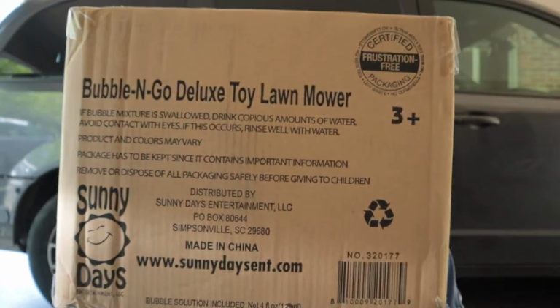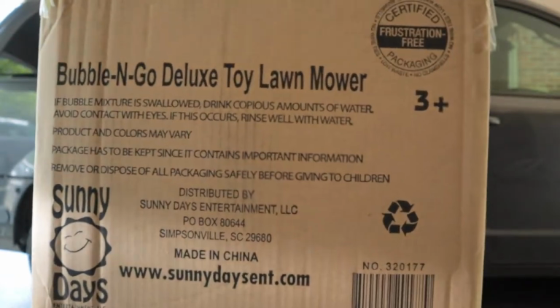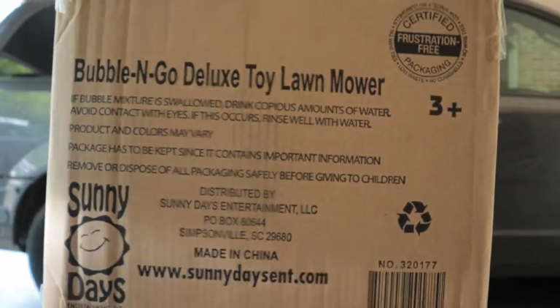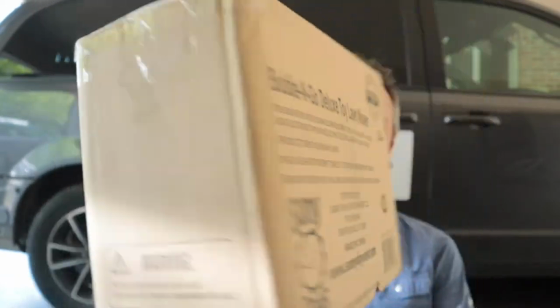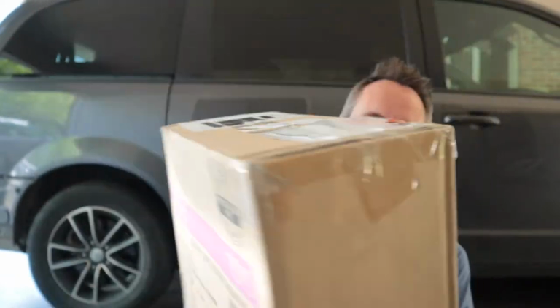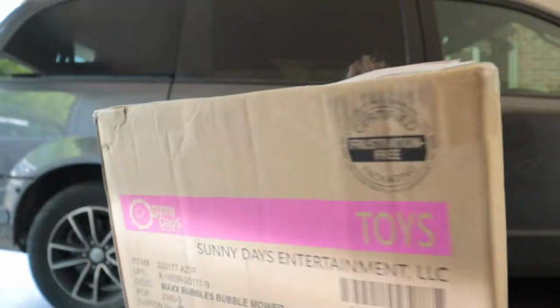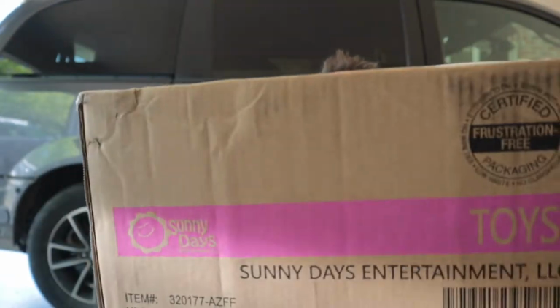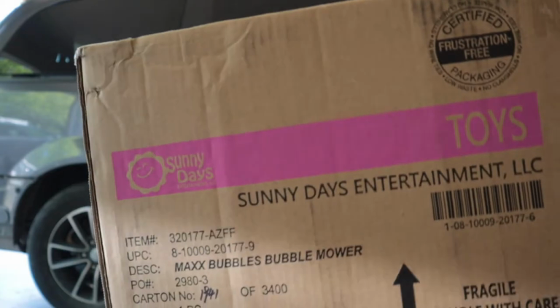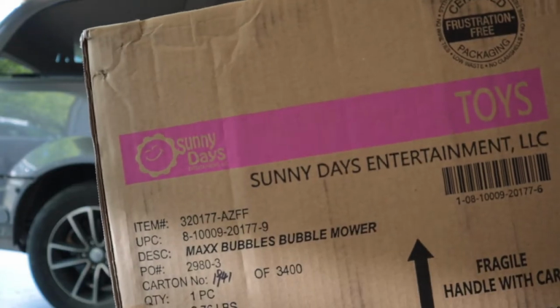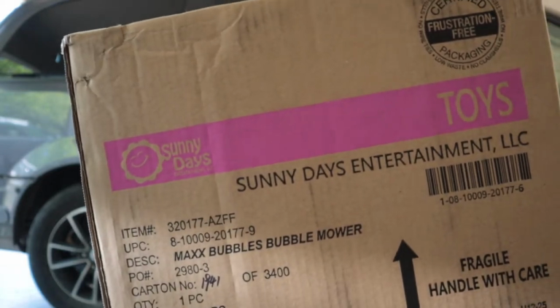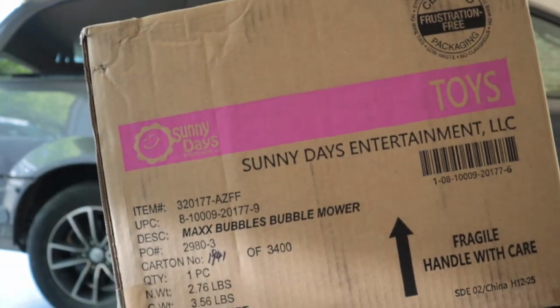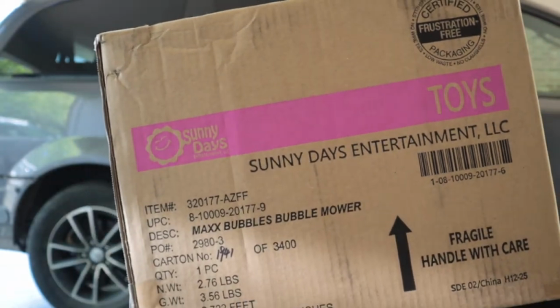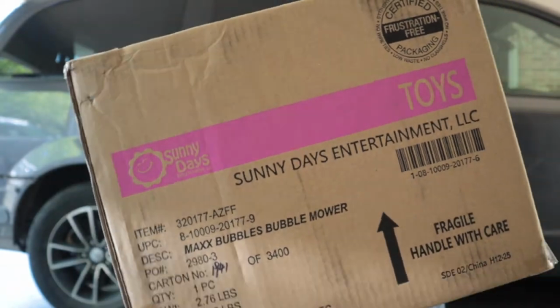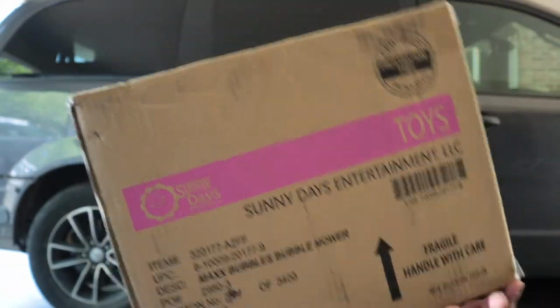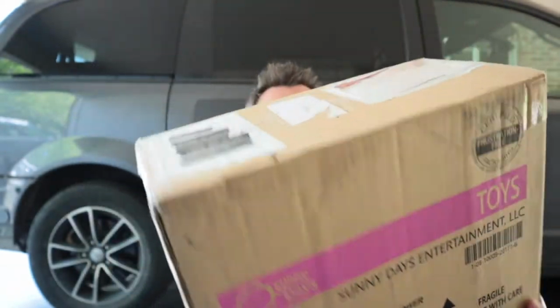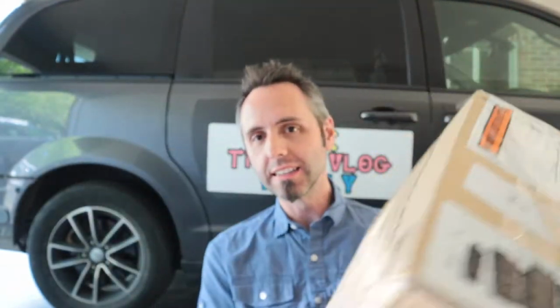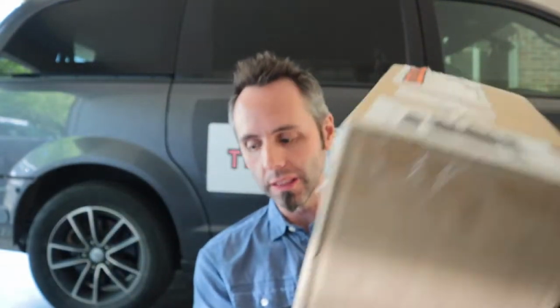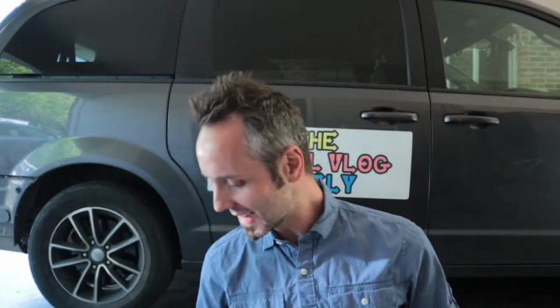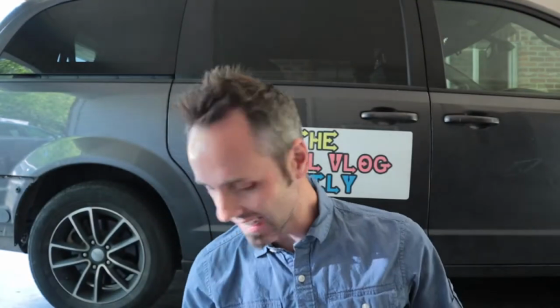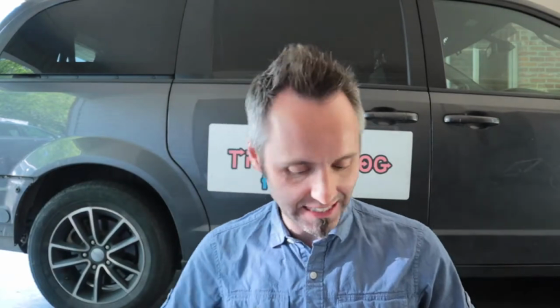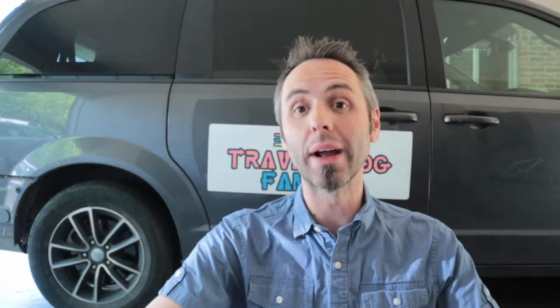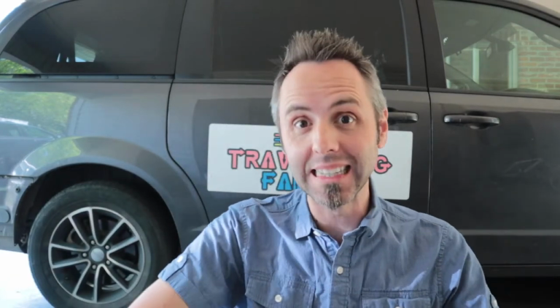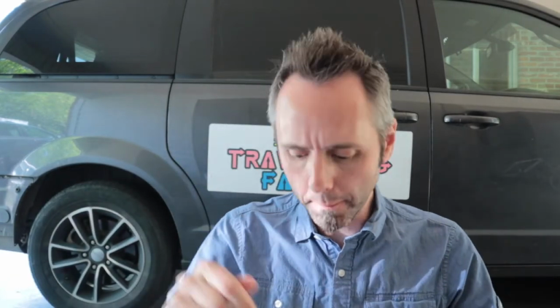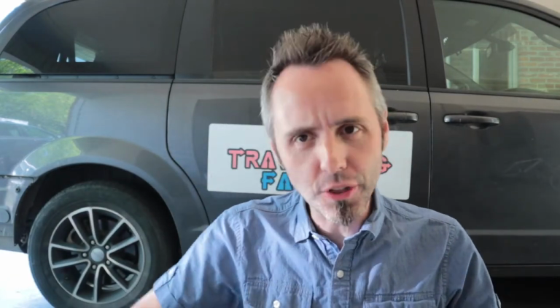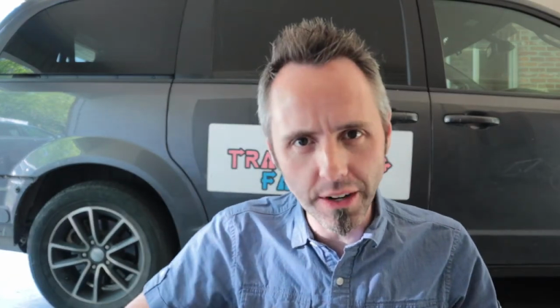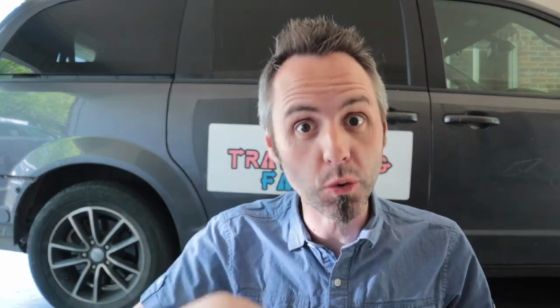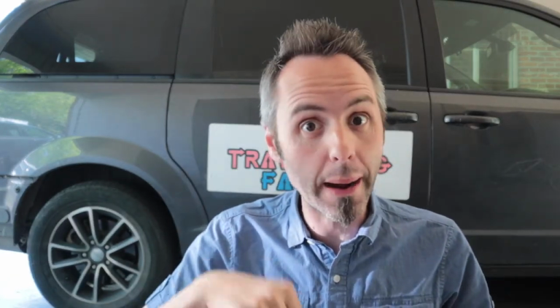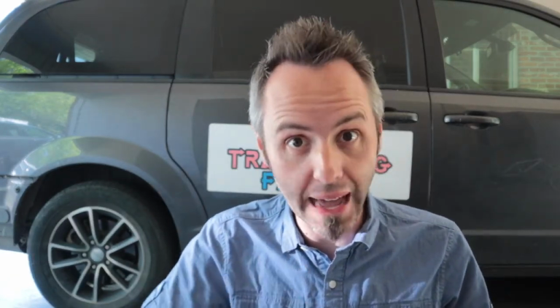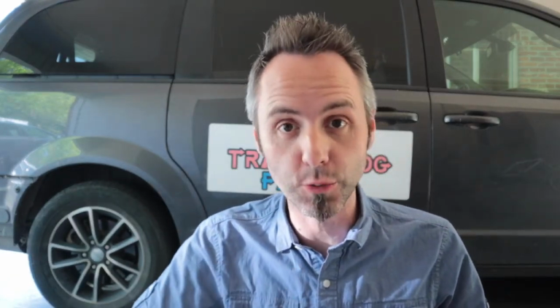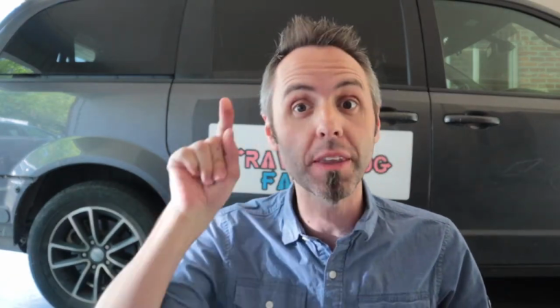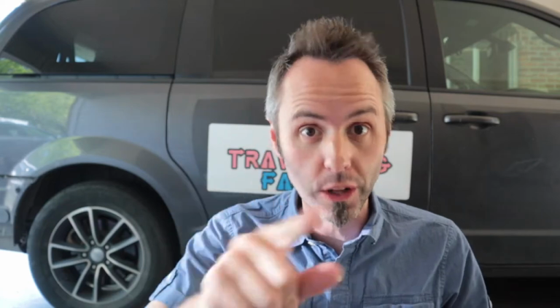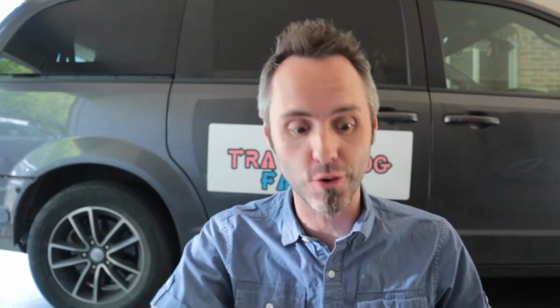This is made by Sunny Days Entertainment and it is a Bubble and Go Deluxe Toy Lawn Mower. Let's get into this today and see what we got, because I'm pretty sure this one doesn't require batteries, which is something that we're looking for.